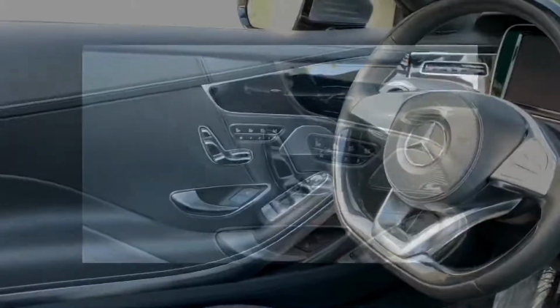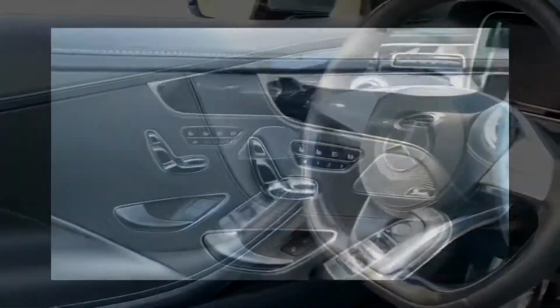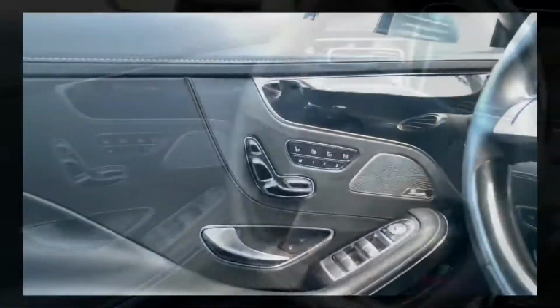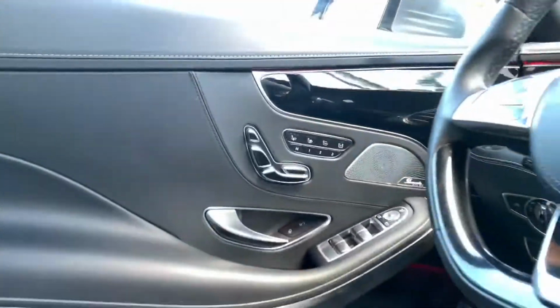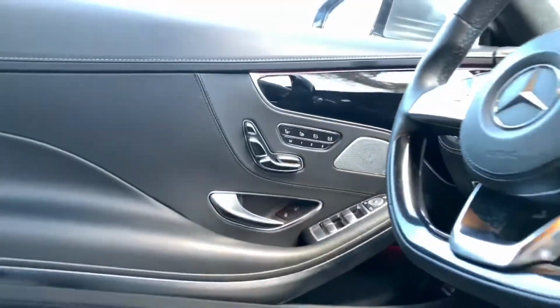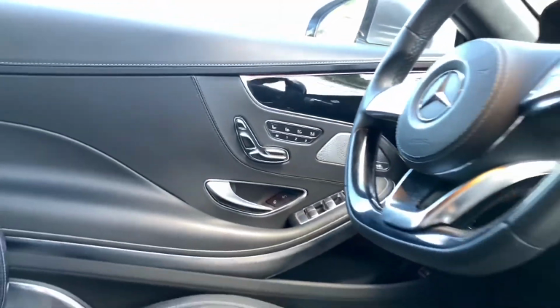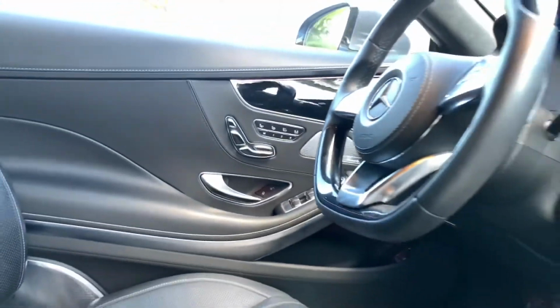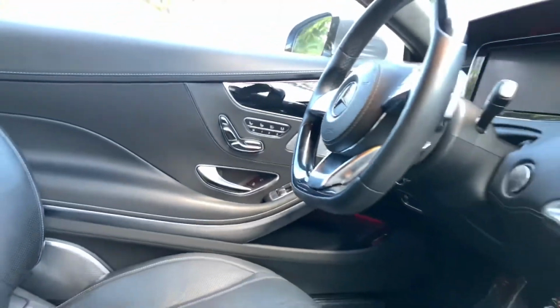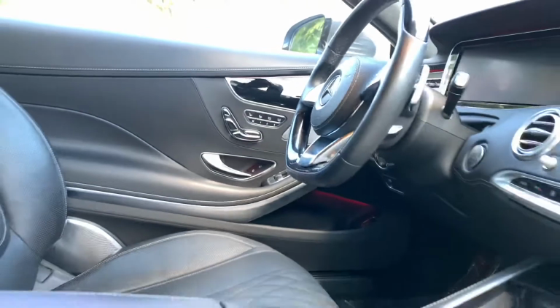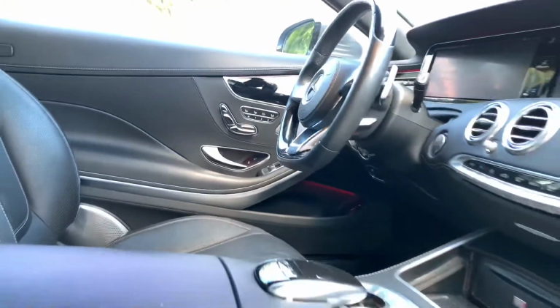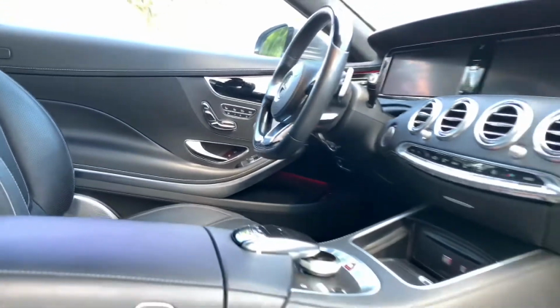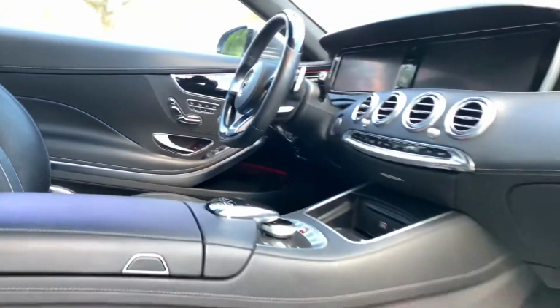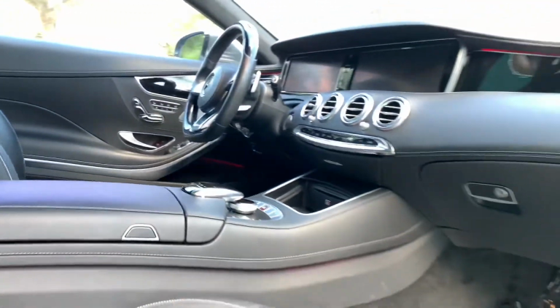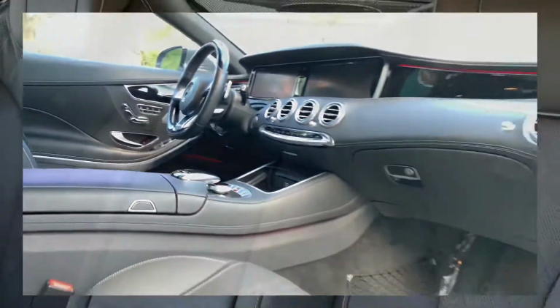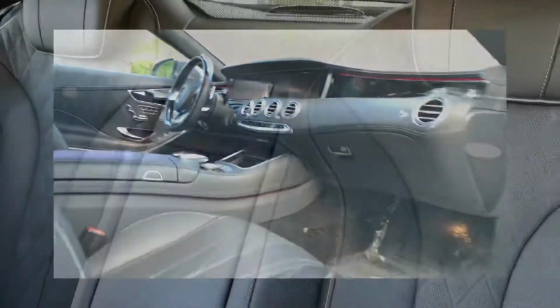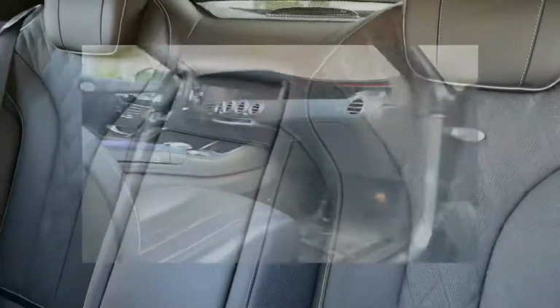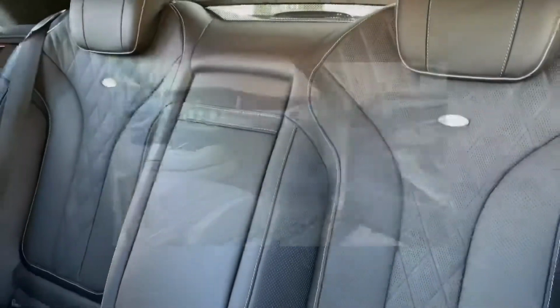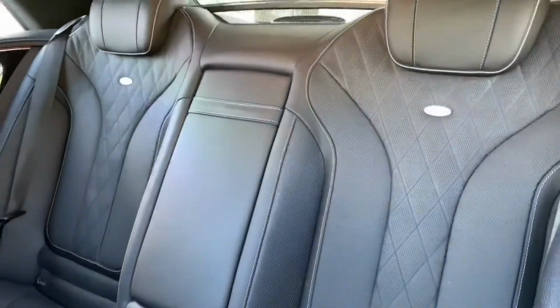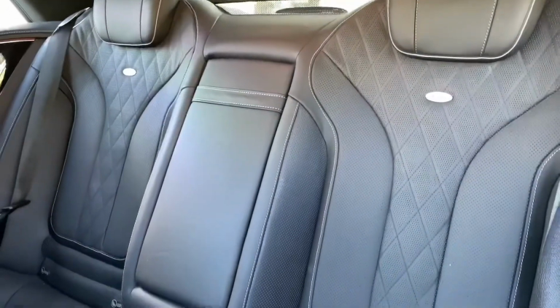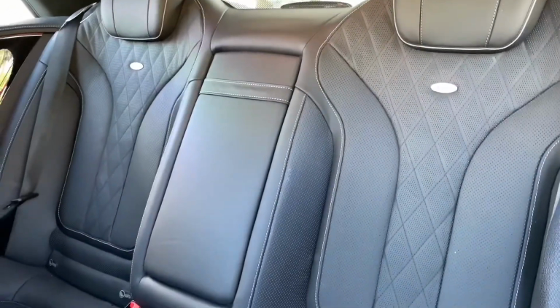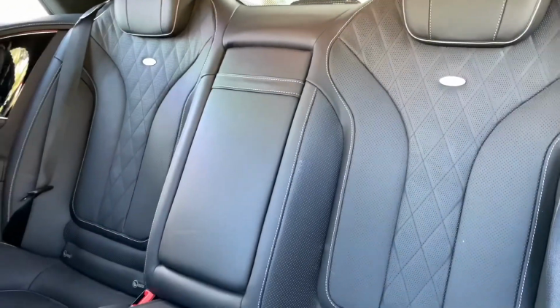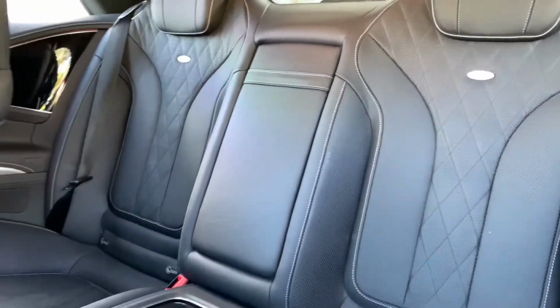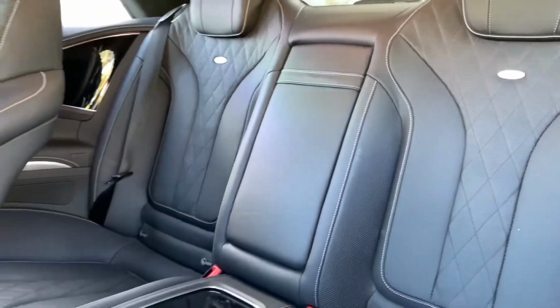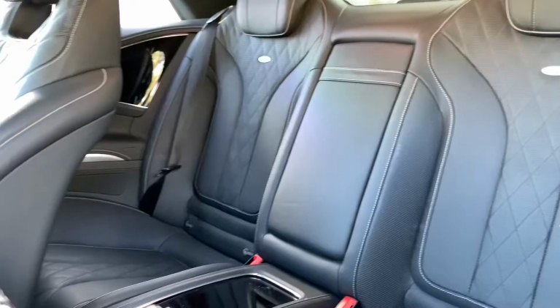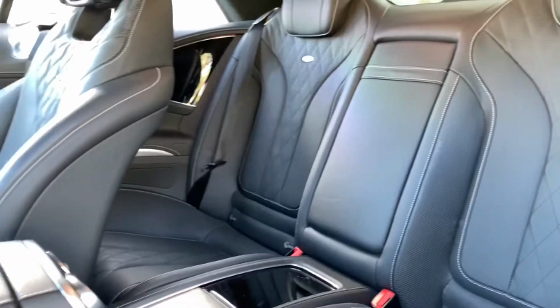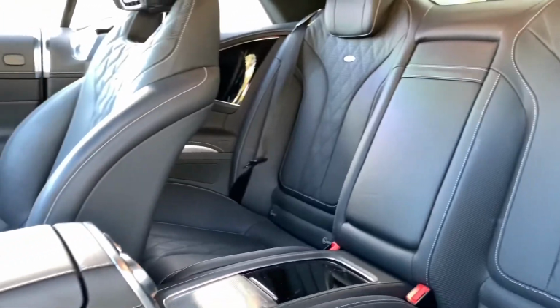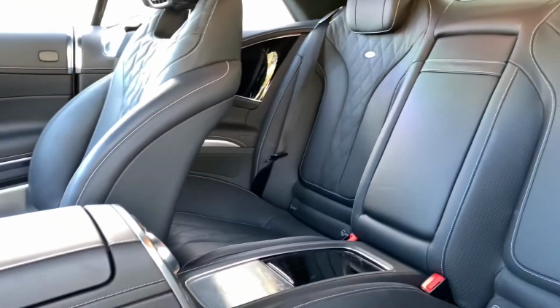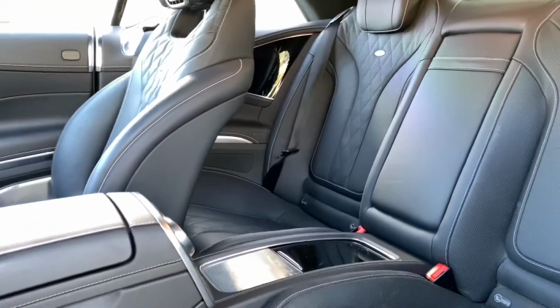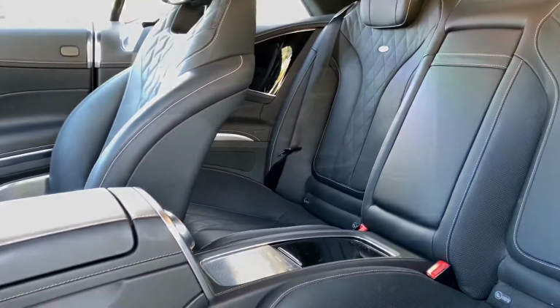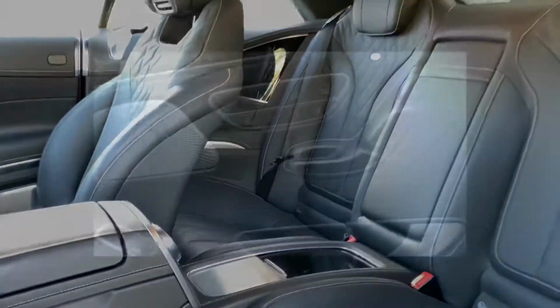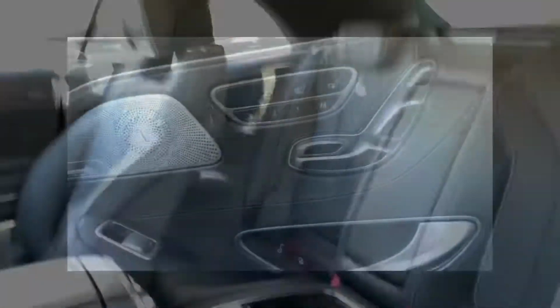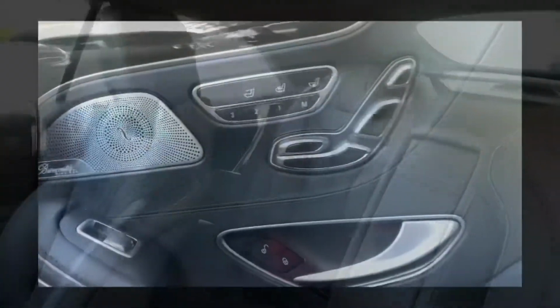This 2017 Cabriolet comes with a complete excellent service history and a clean auto check. Thank you for the interest in this beautiful car, come on in and ask for a test drive.